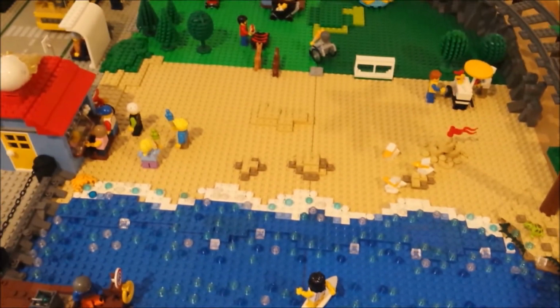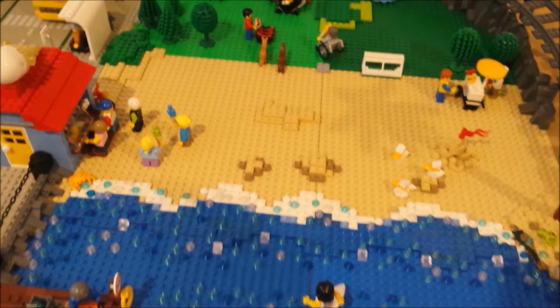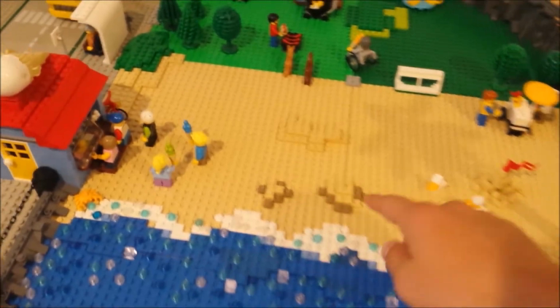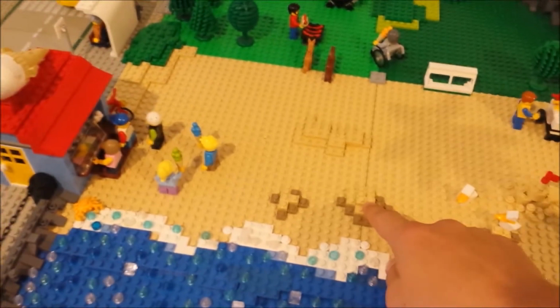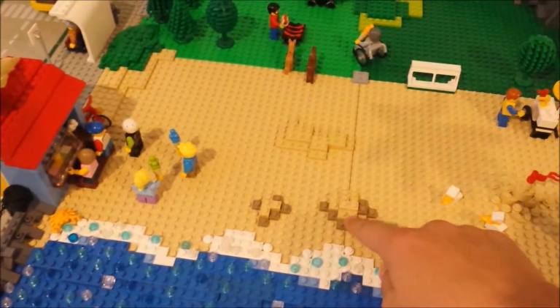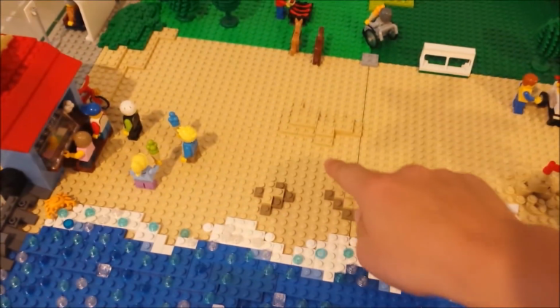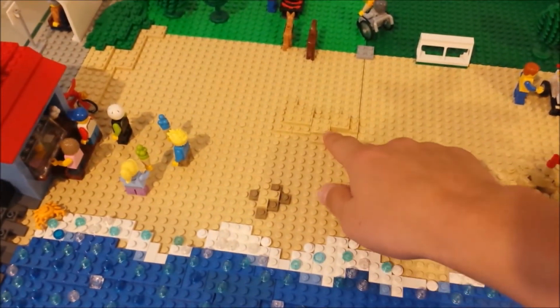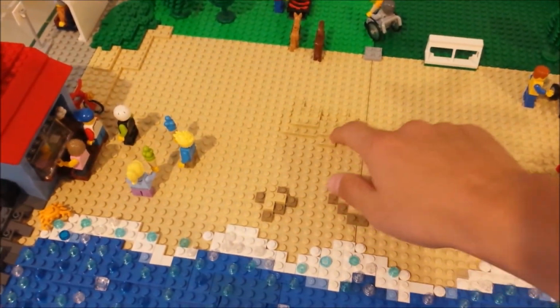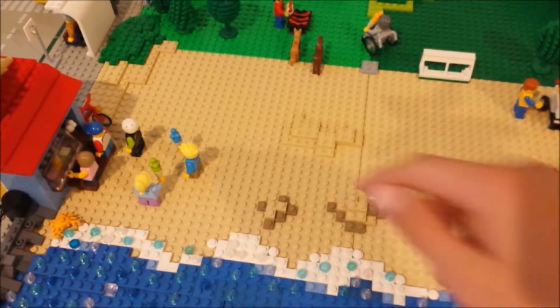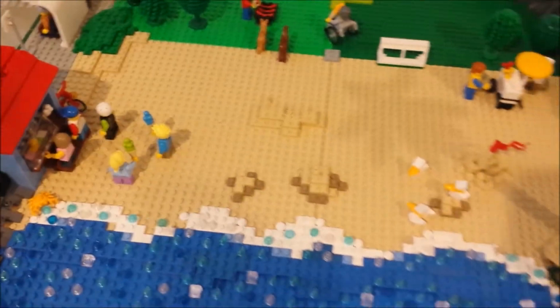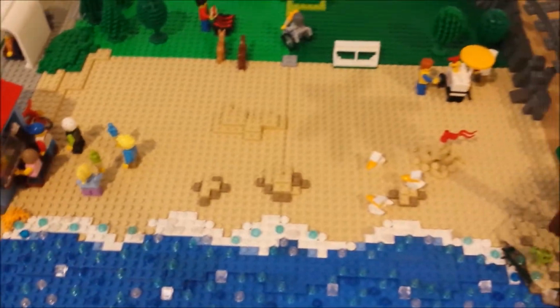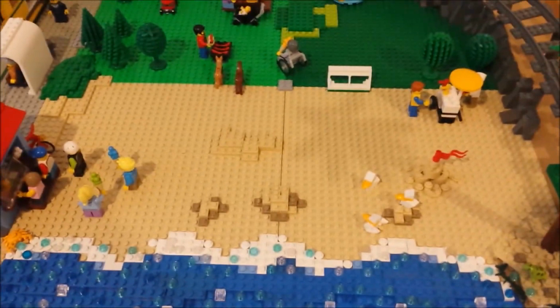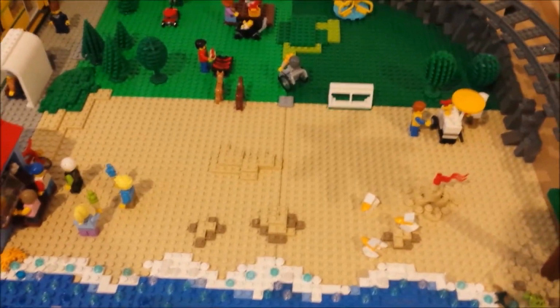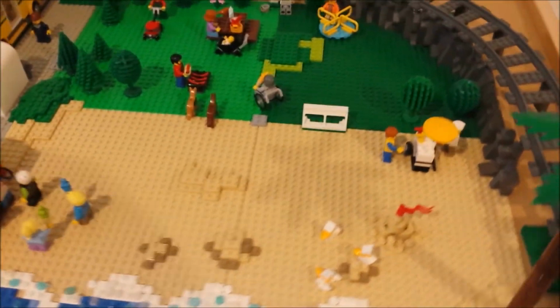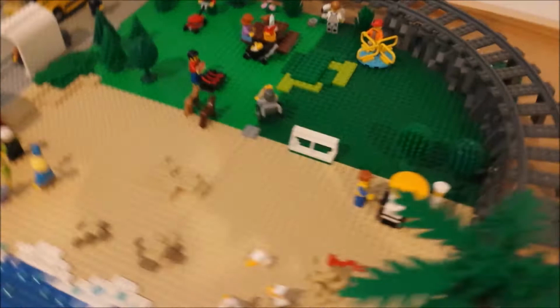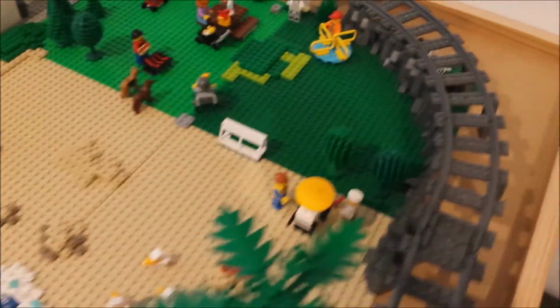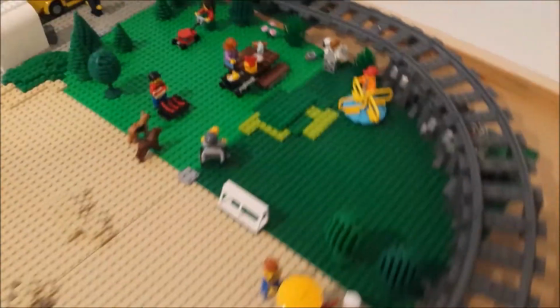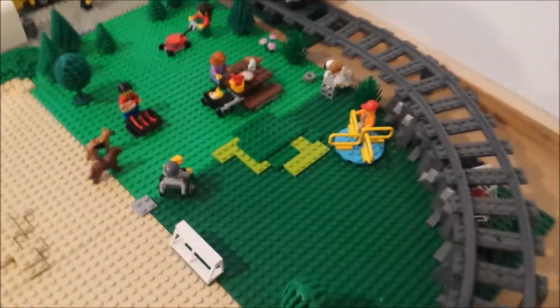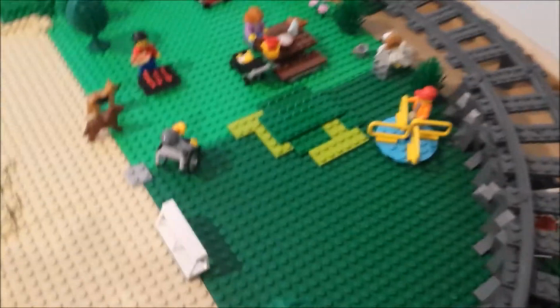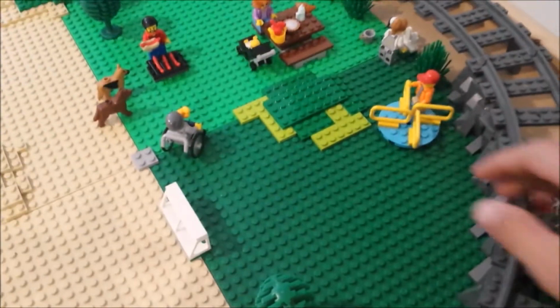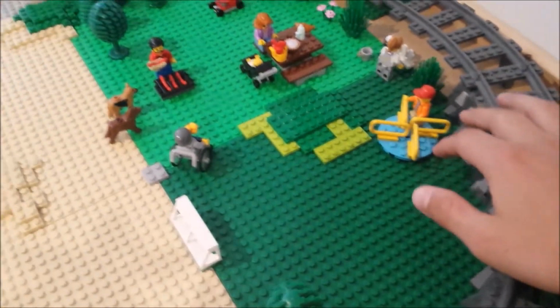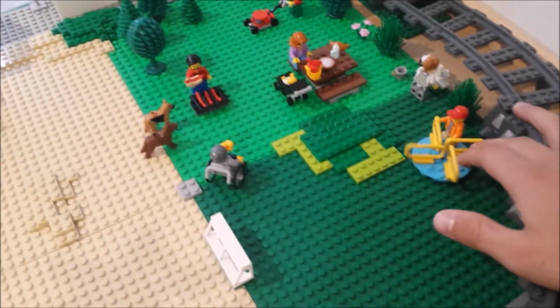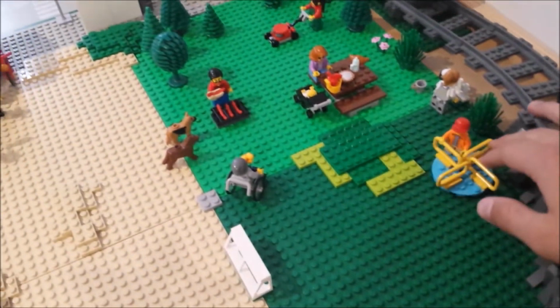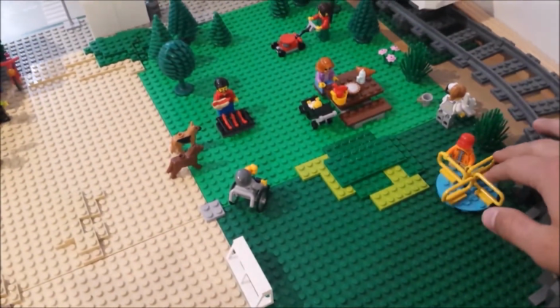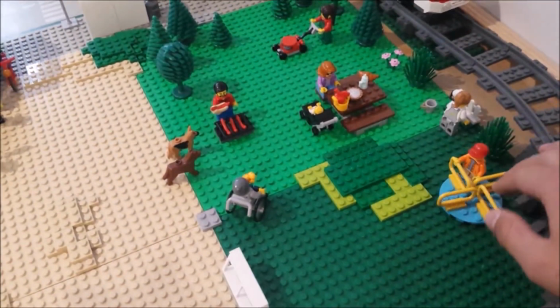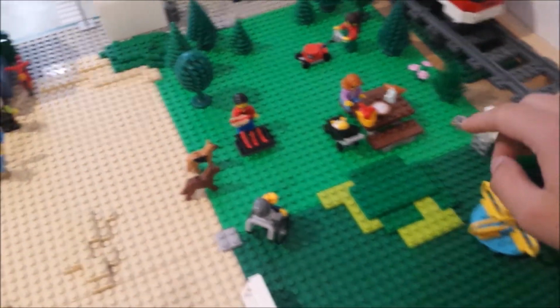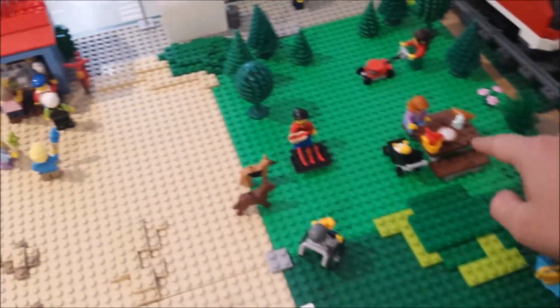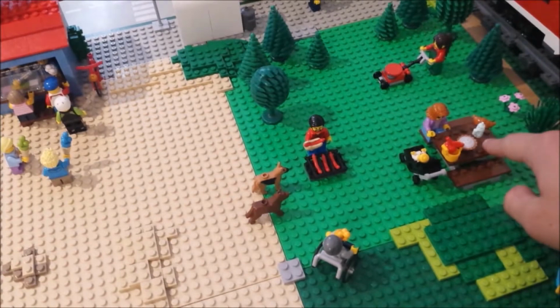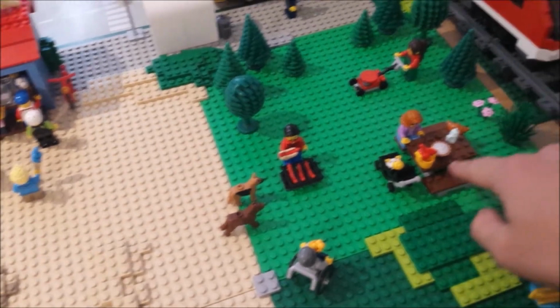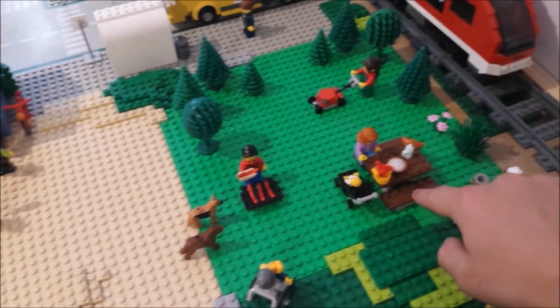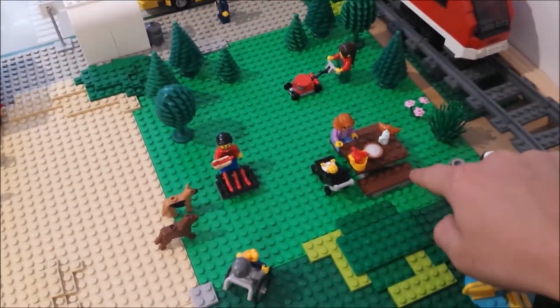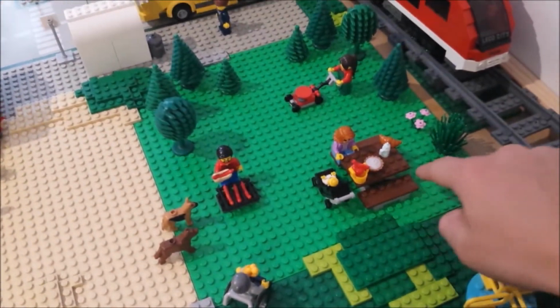I've also started building up the layers on the sand there. And then over at the park area, I'll eventually have a playground area there, and a picnic area here with the park bench.